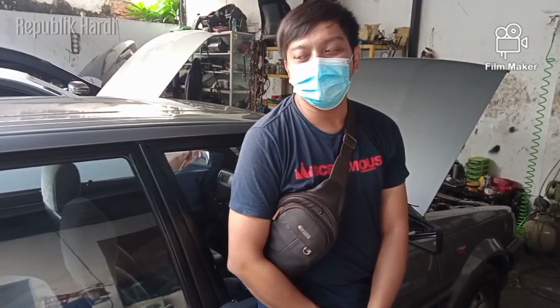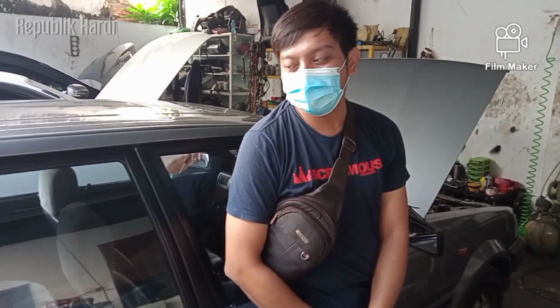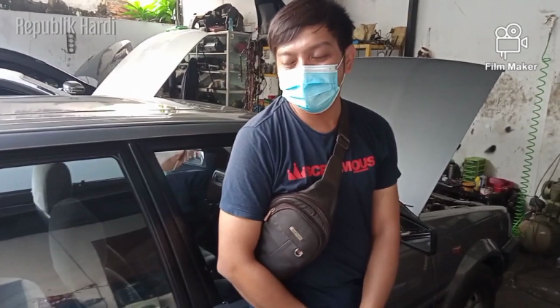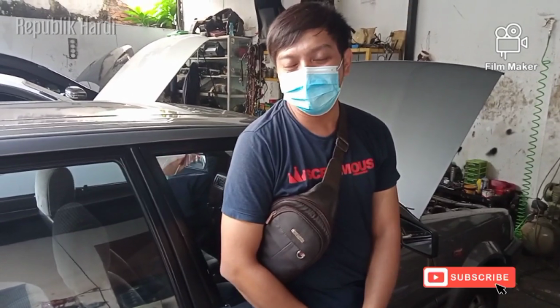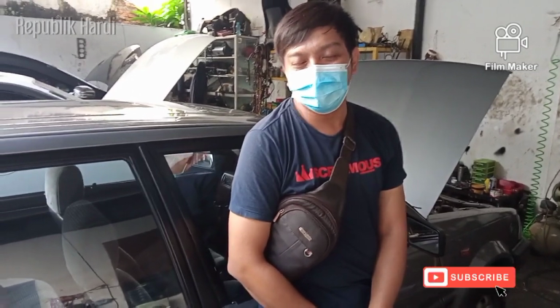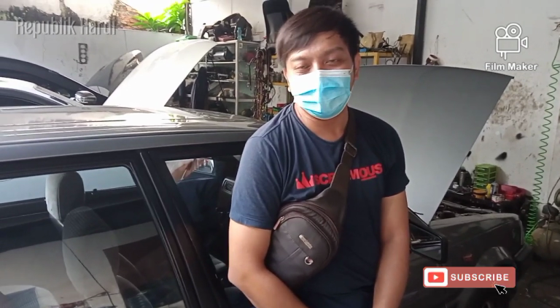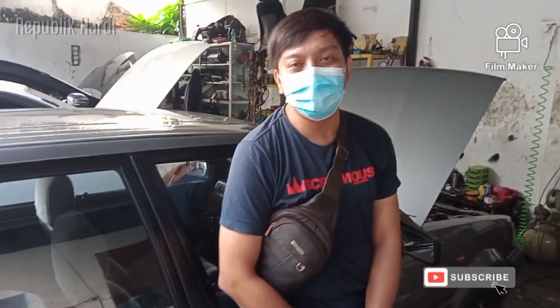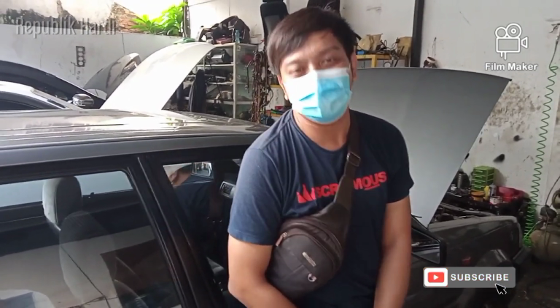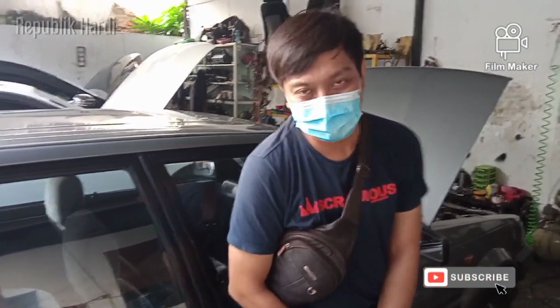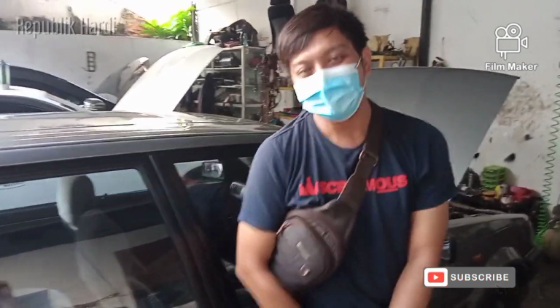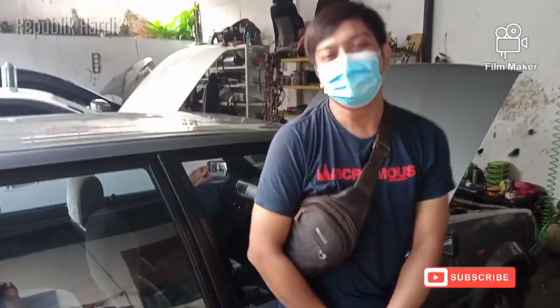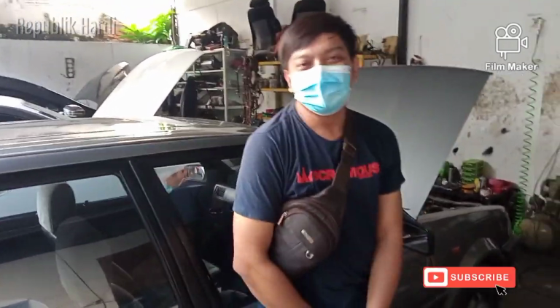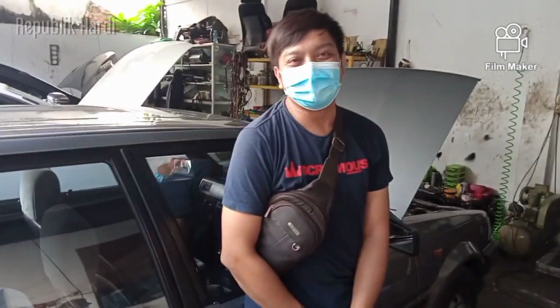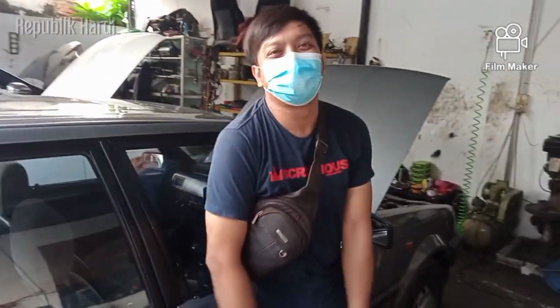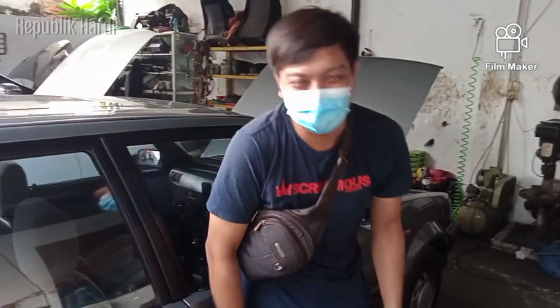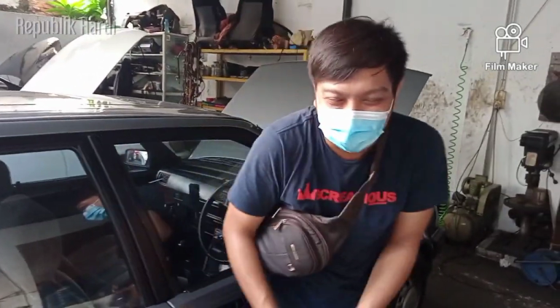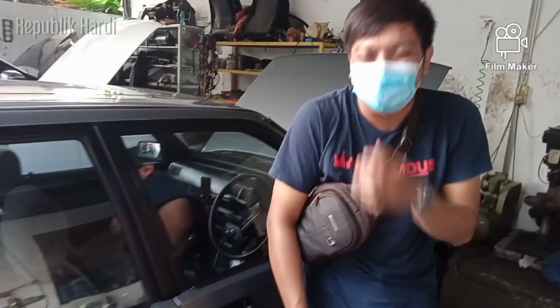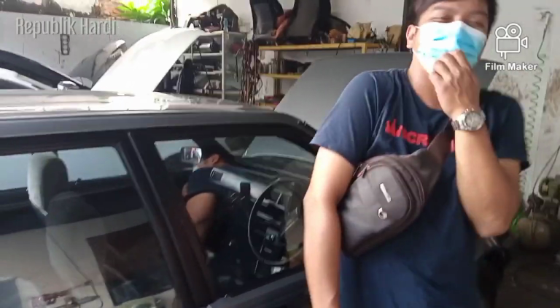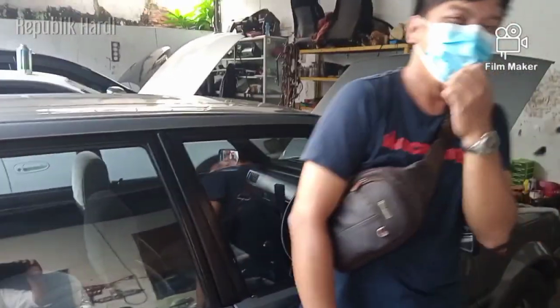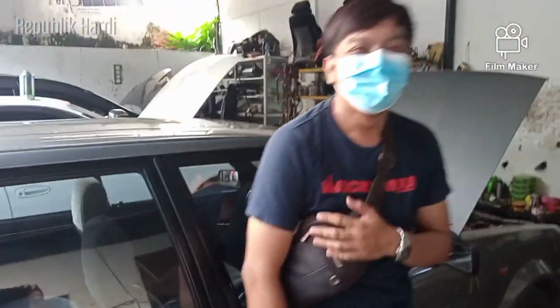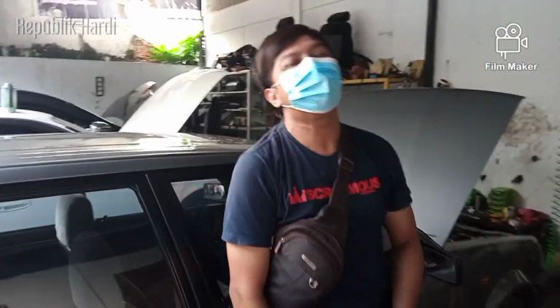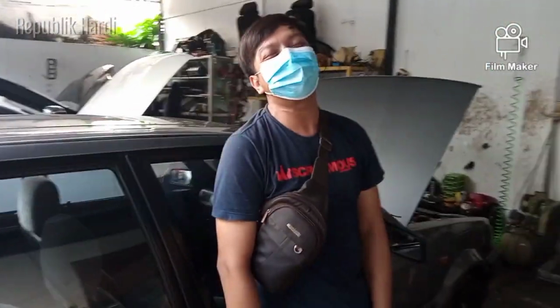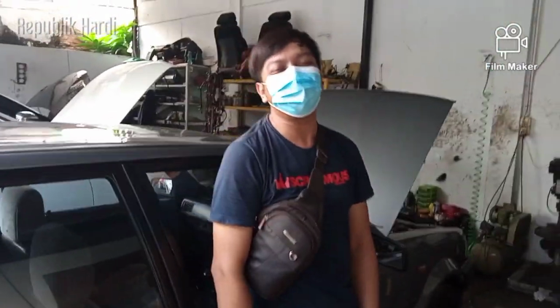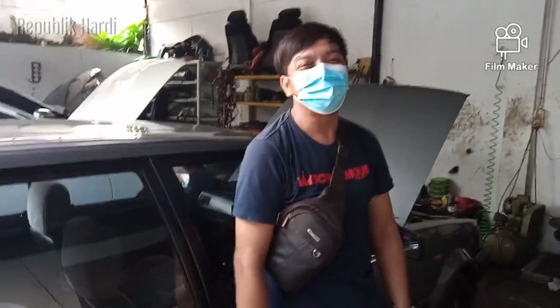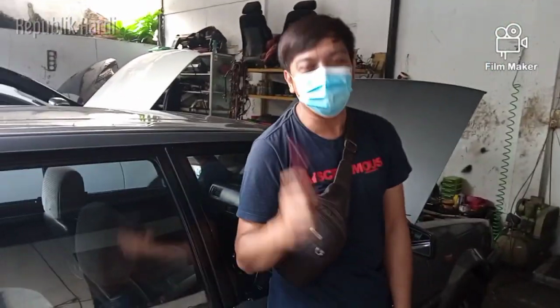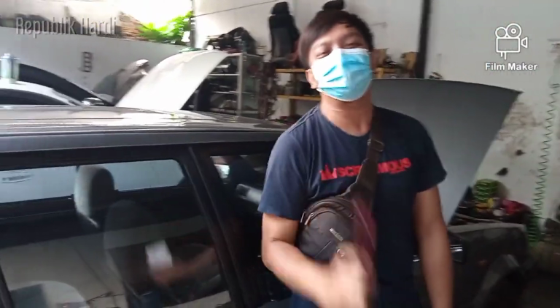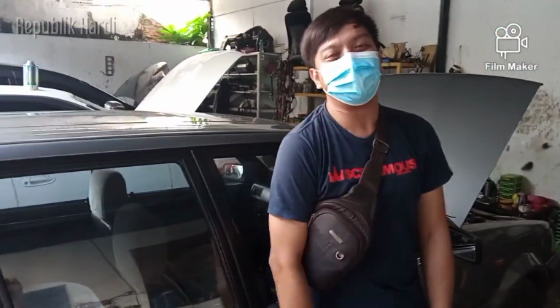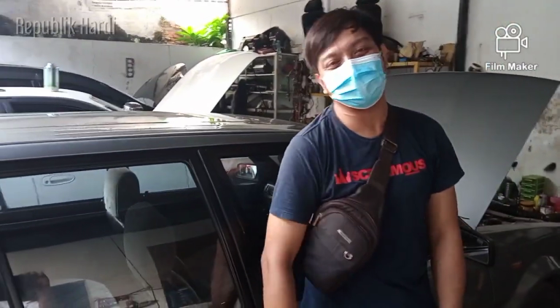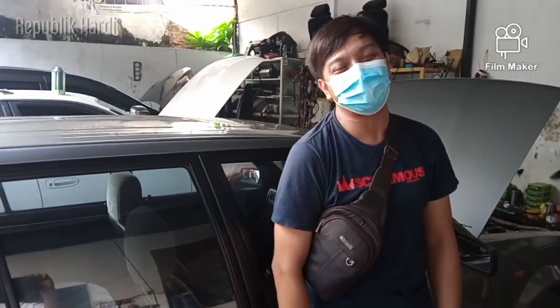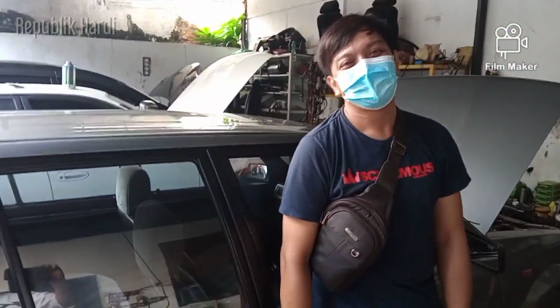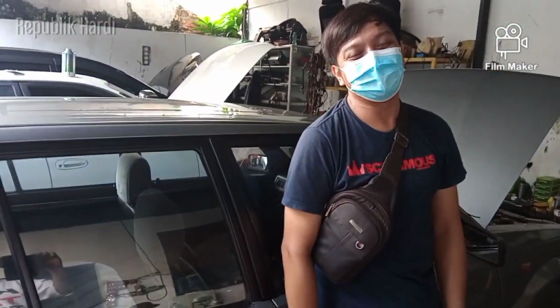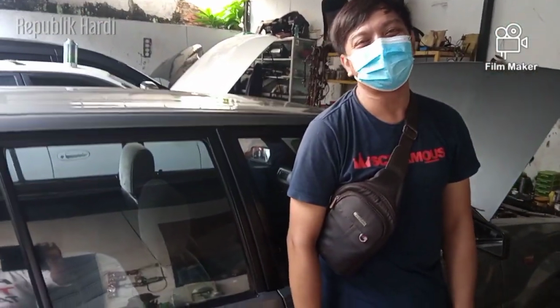Ini kebetulan mobil saya, di-handle istri om. Wah makanya tangannya masih keker begitu — saya pakai manual nggak bisa. Itu makanya, biar istri bisa pakai. Oh iya bener.